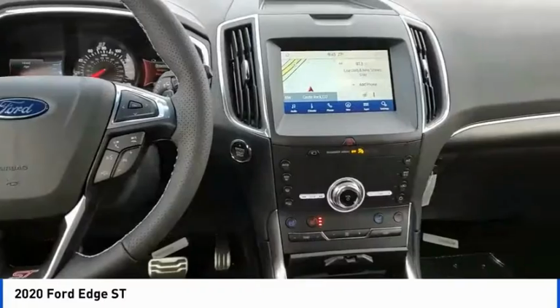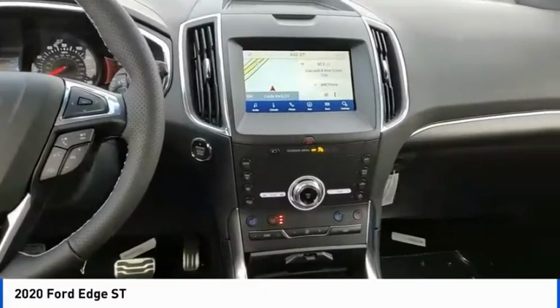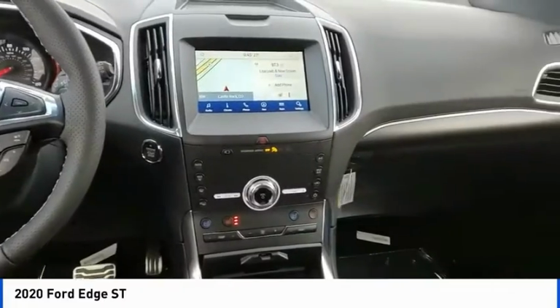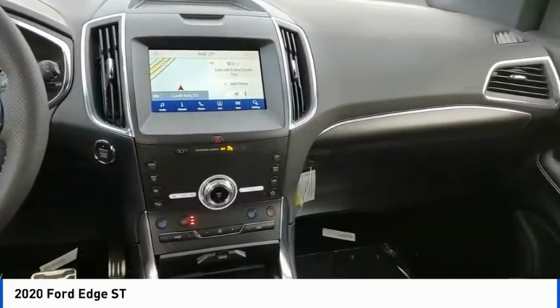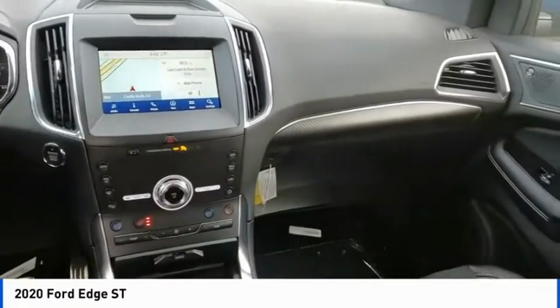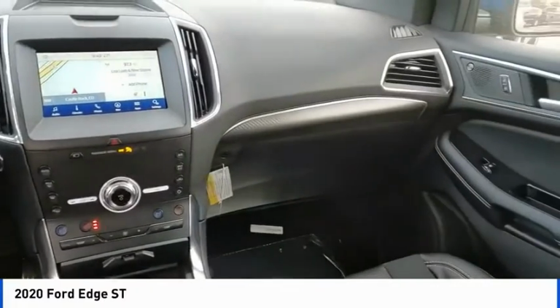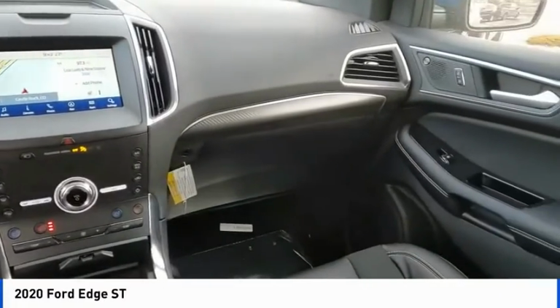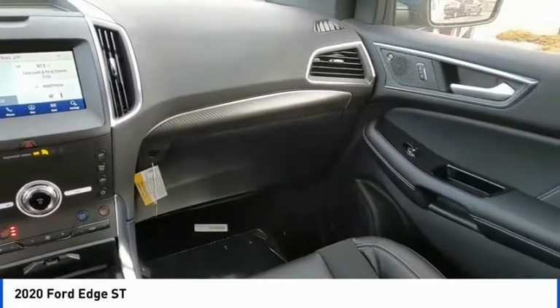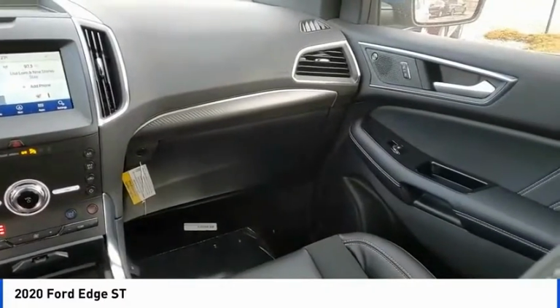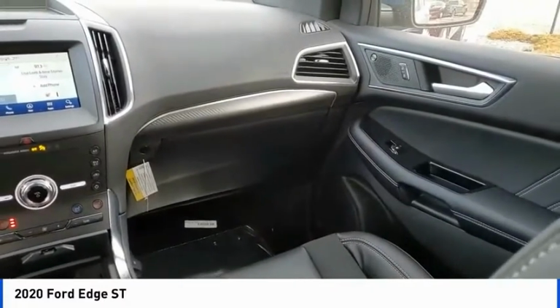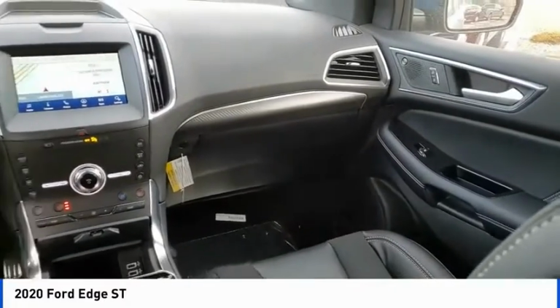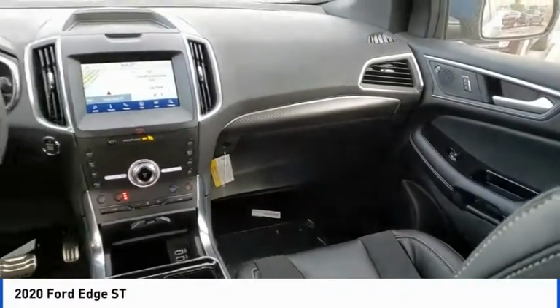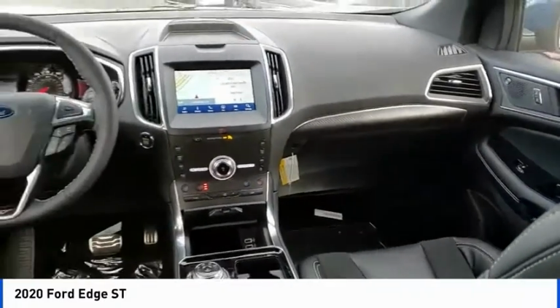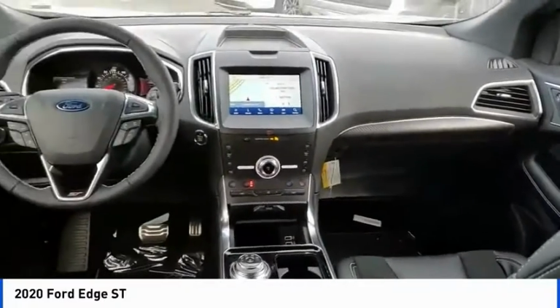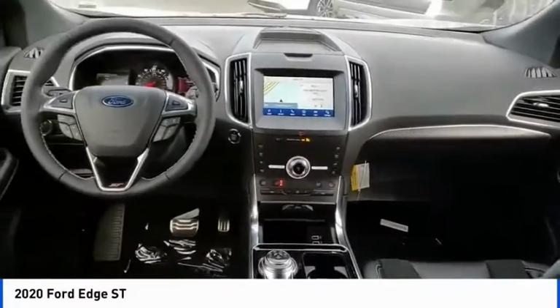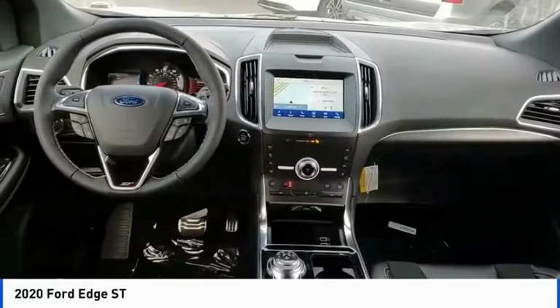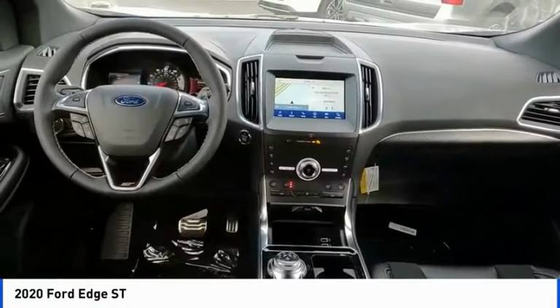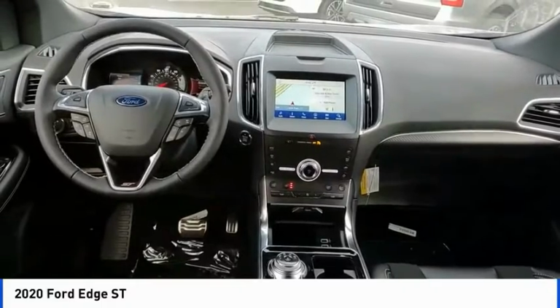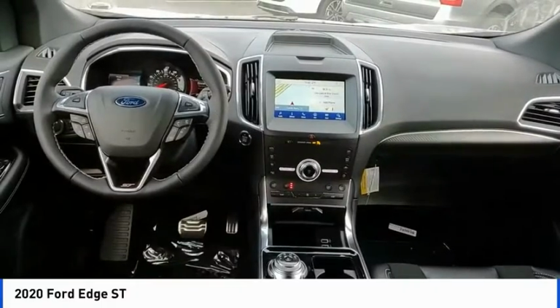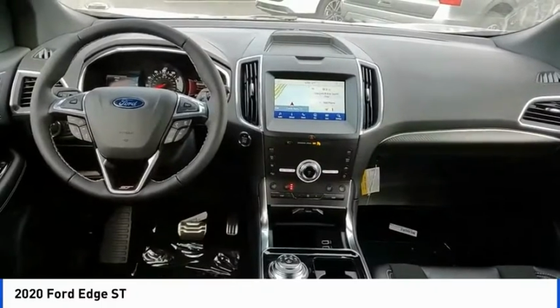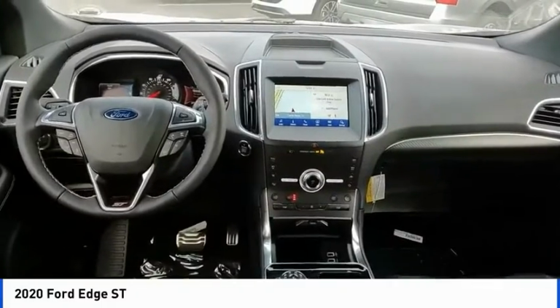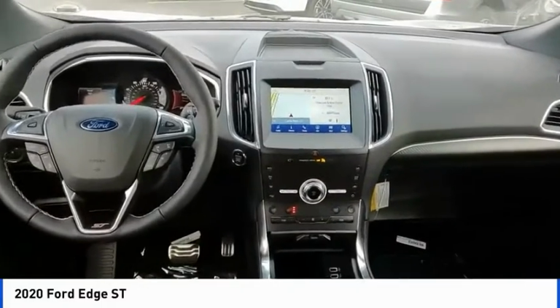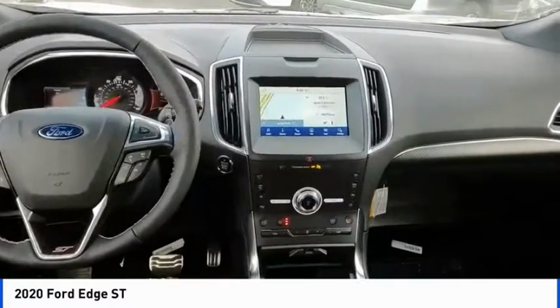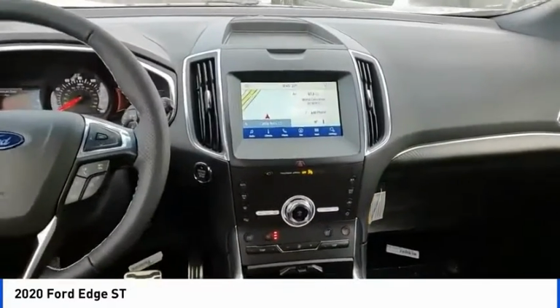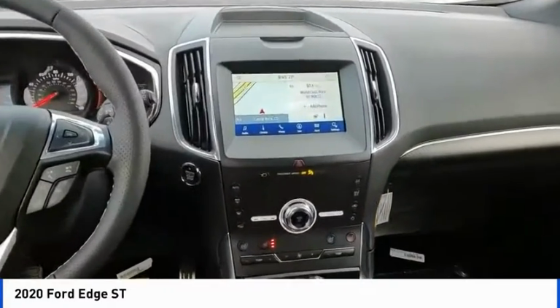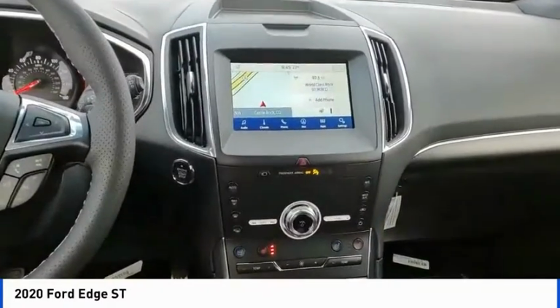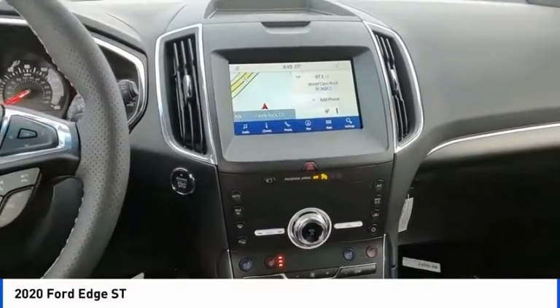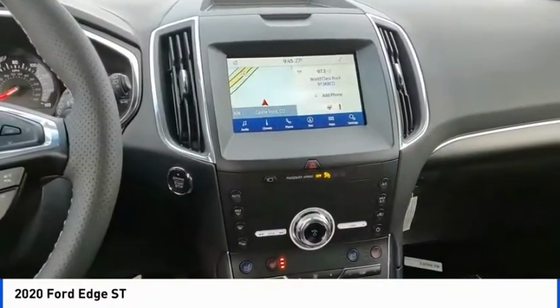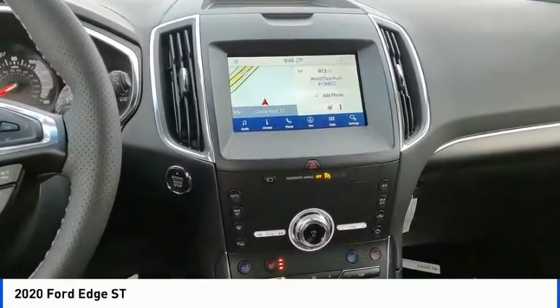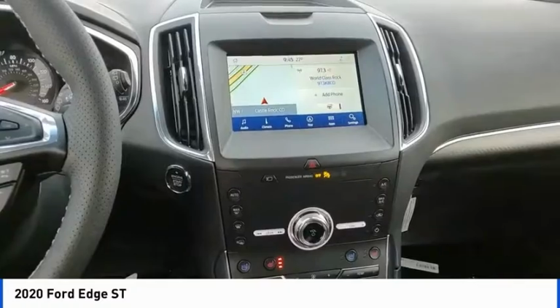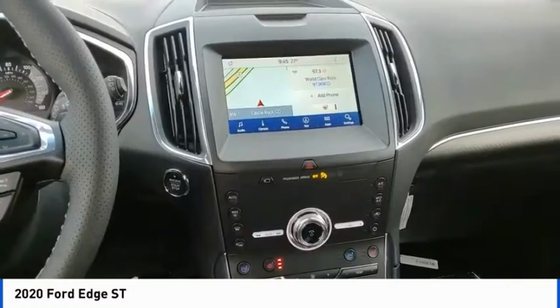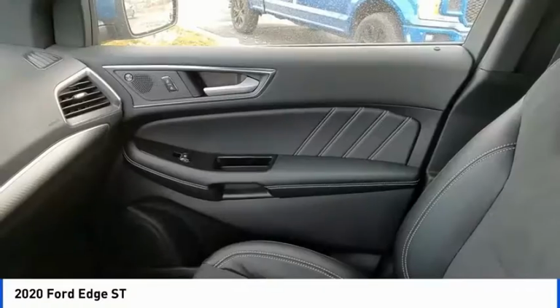Electronic stability control. Power lift gate. Brake assist. Traction control. Remote keyless entry. Fog lights. Rain sensing wipers. Speed control. Perimeter alarm.